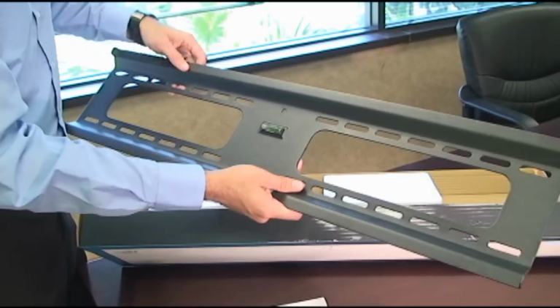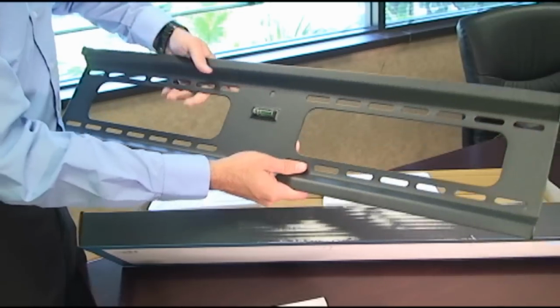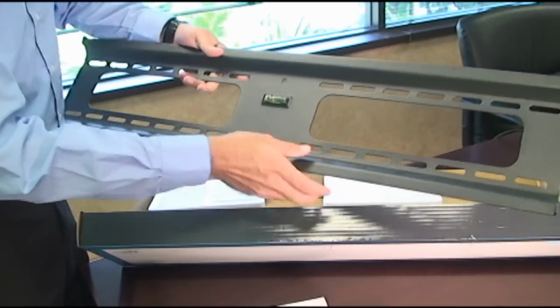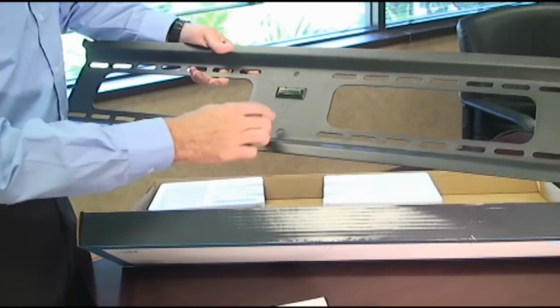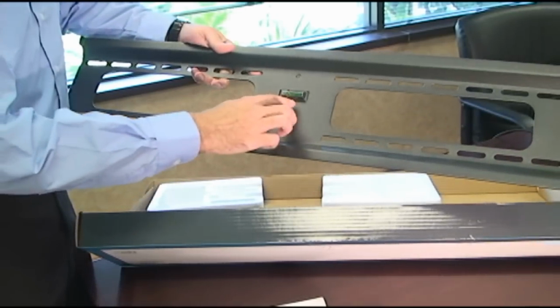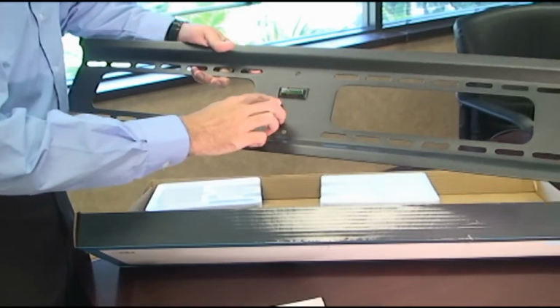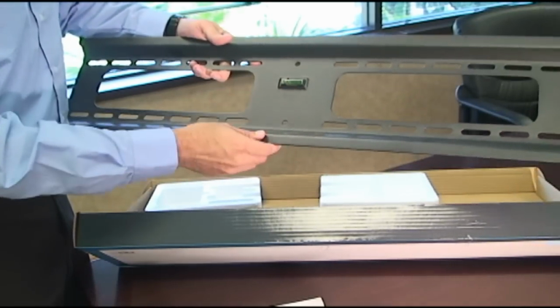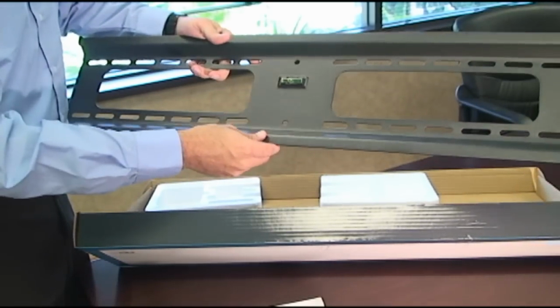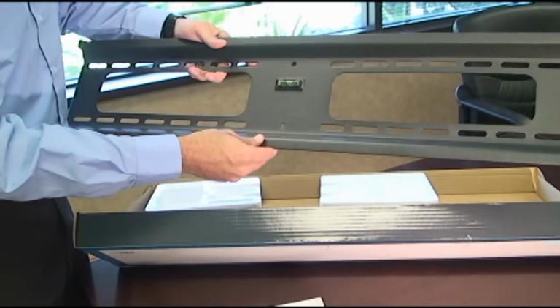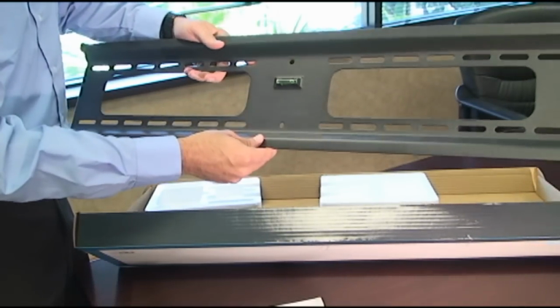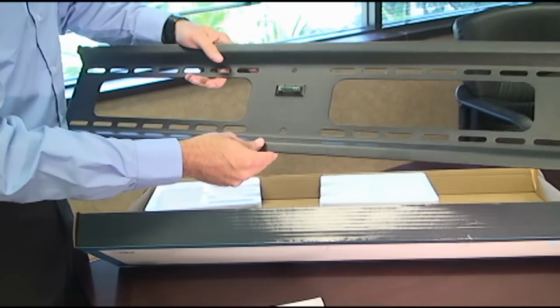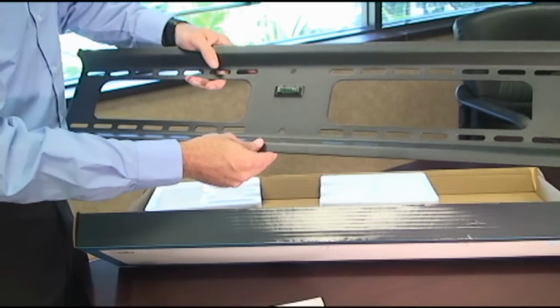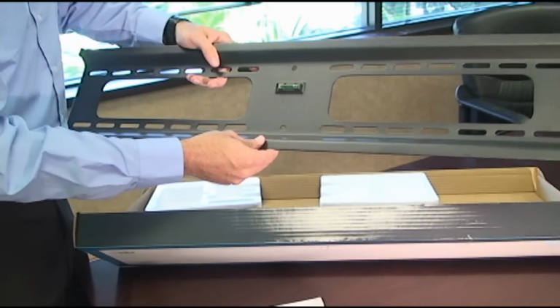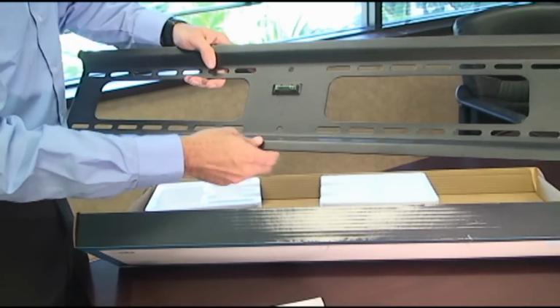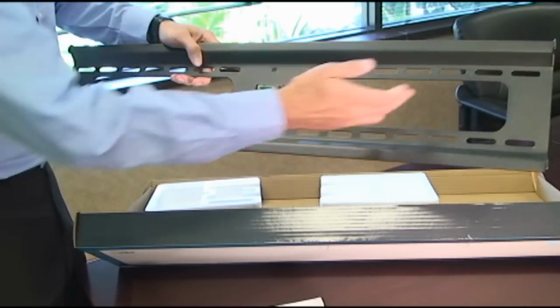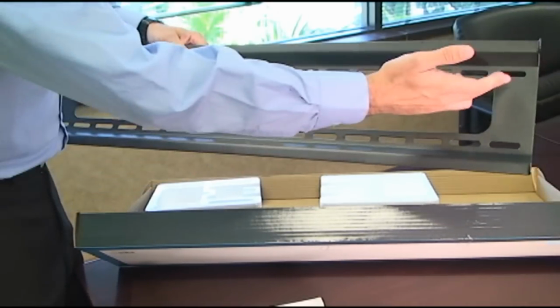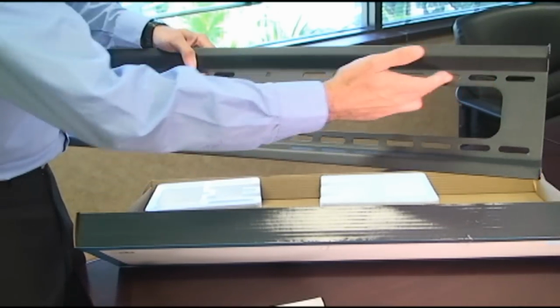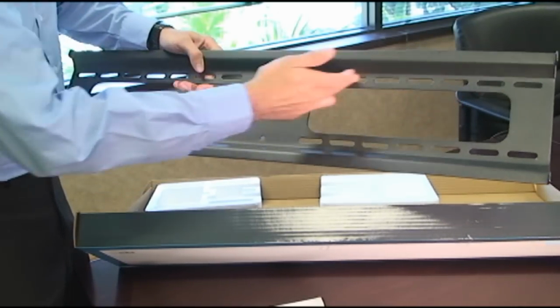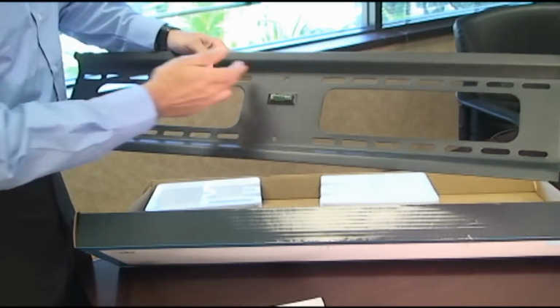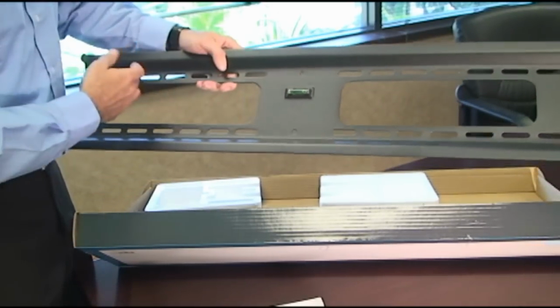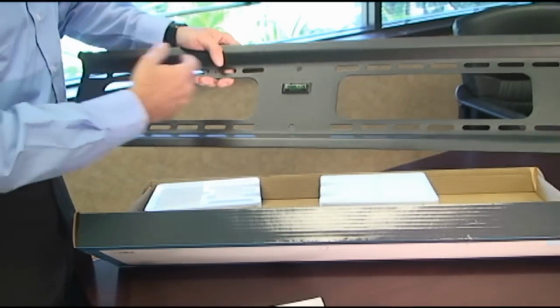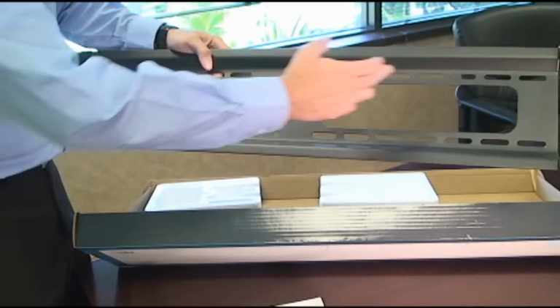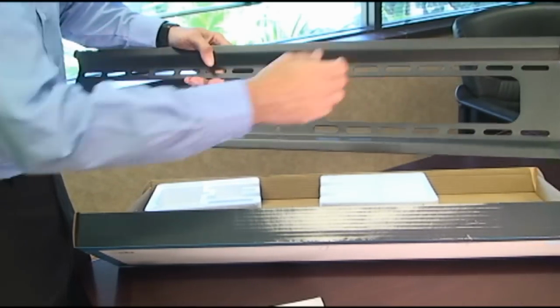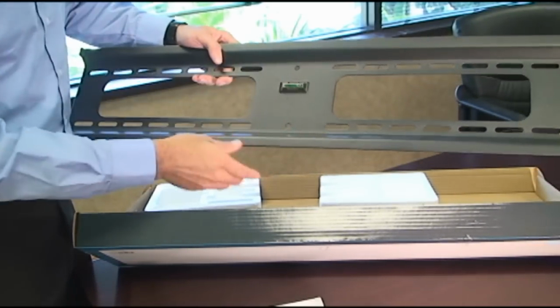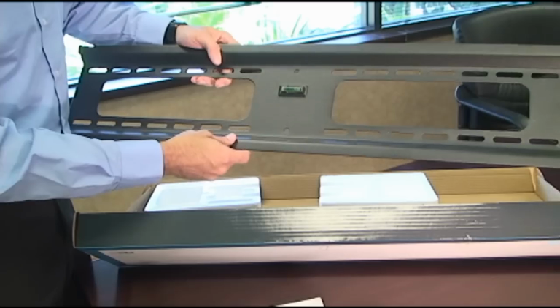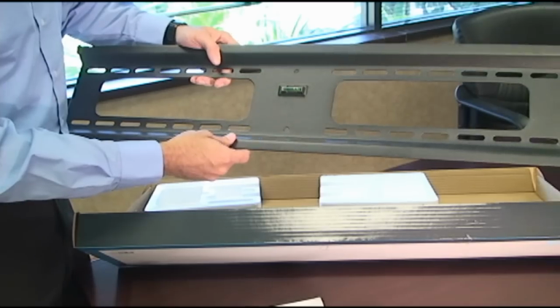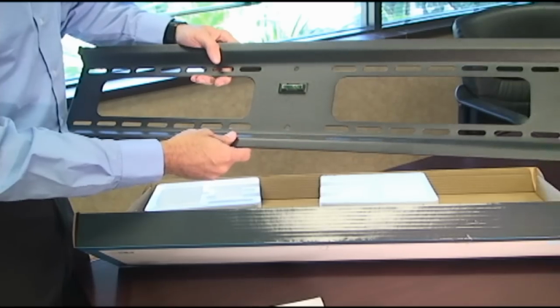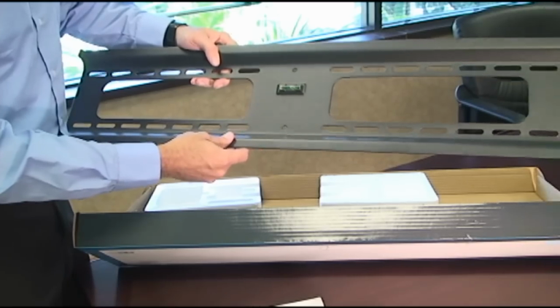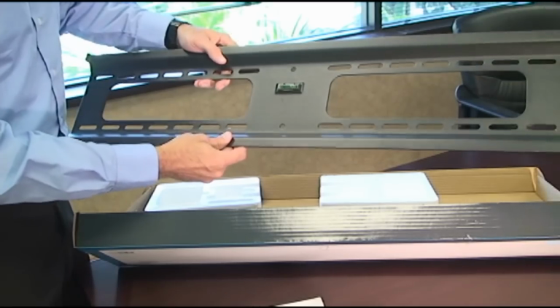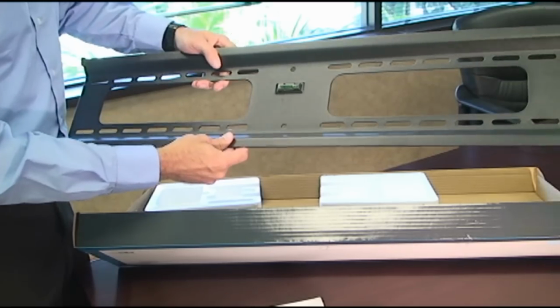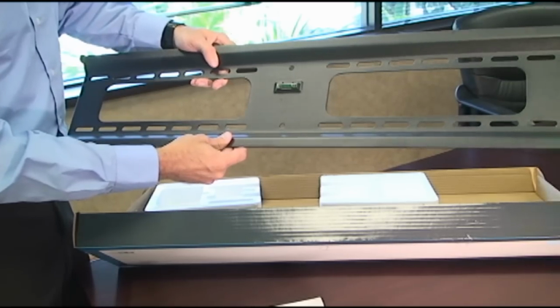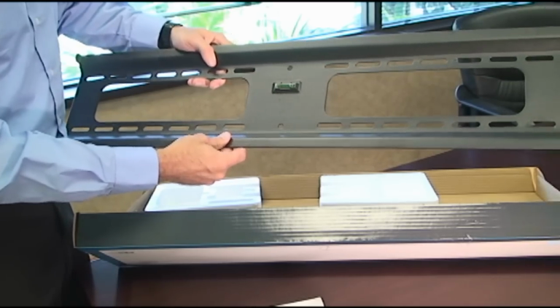You'll note this mount has a built-in level for ease of installation and several mounting holes for different spacing on your stud configurations in your house.